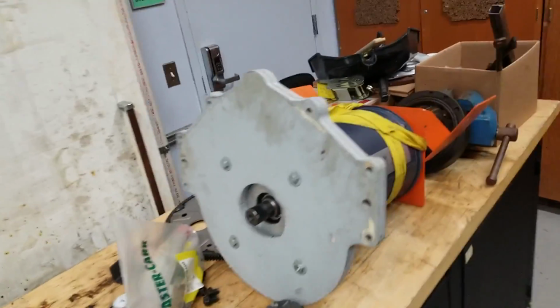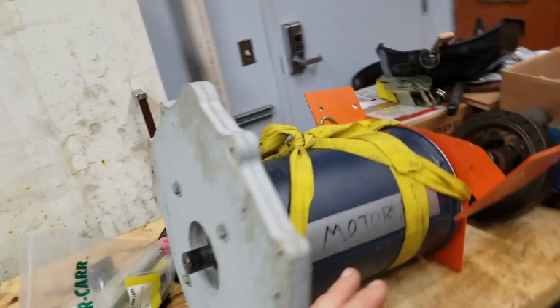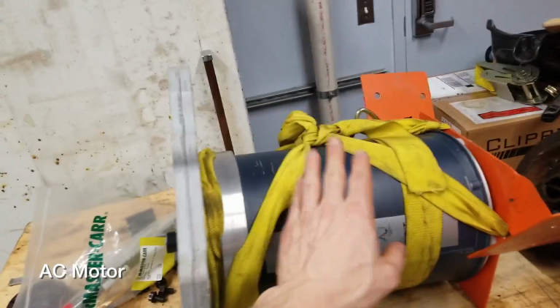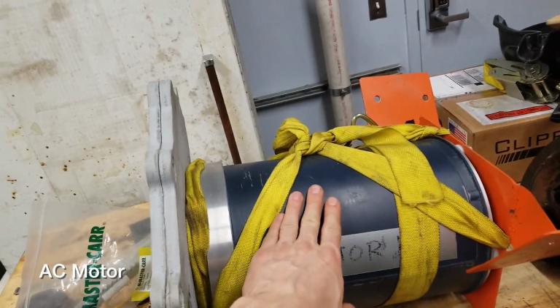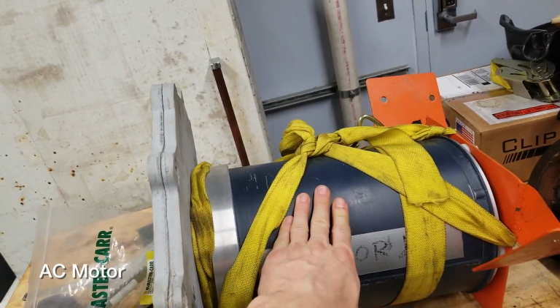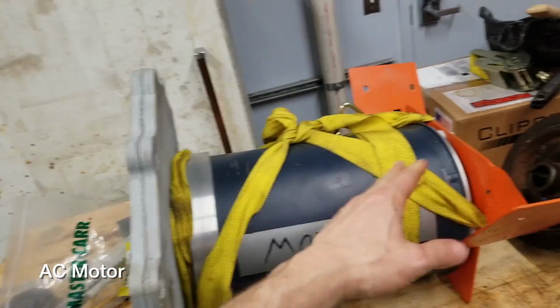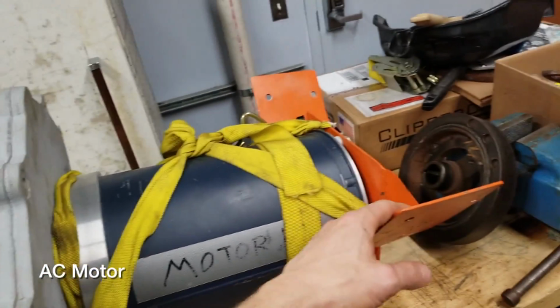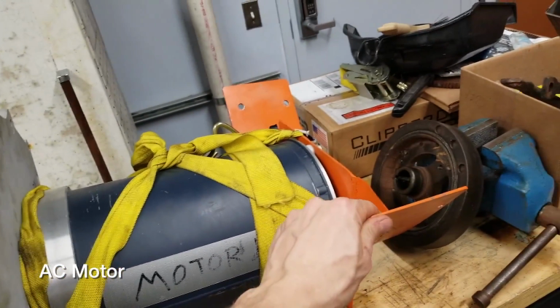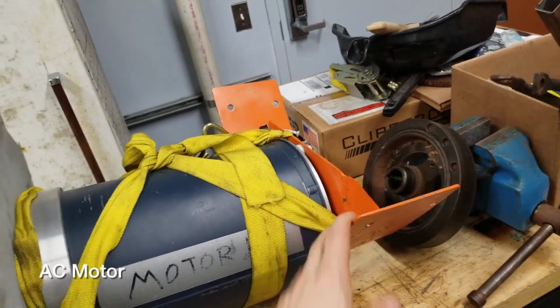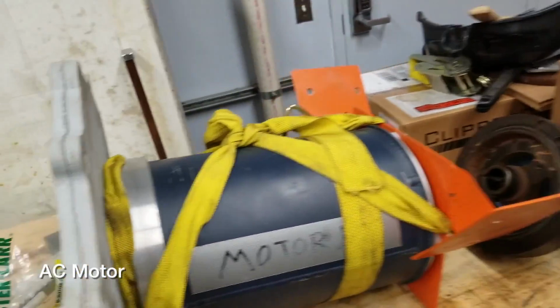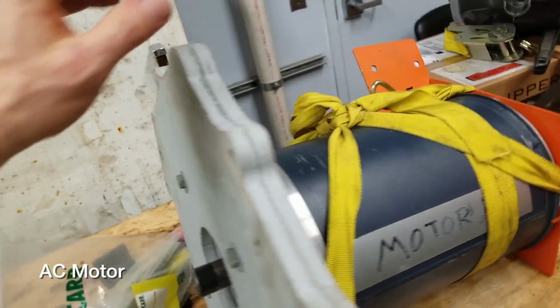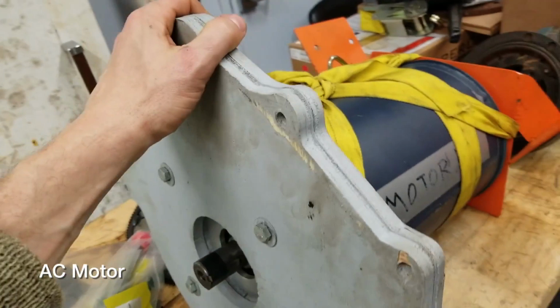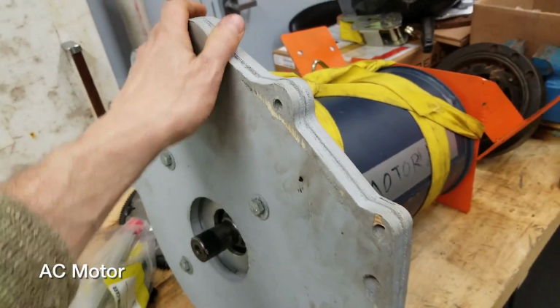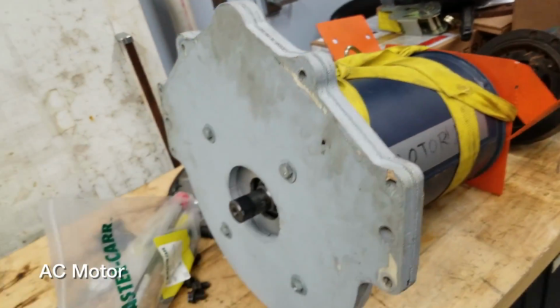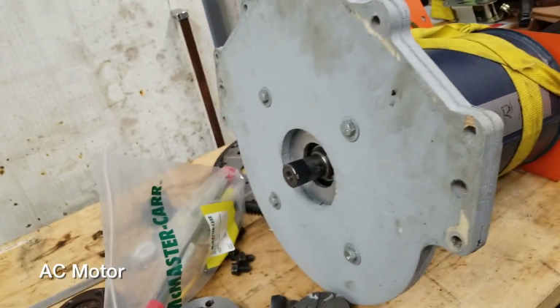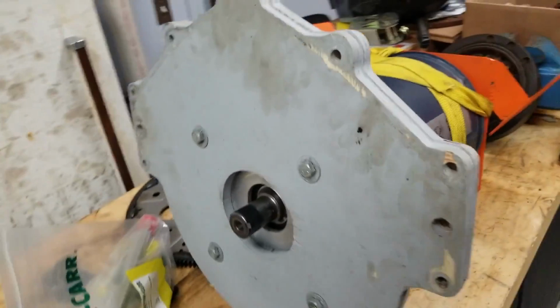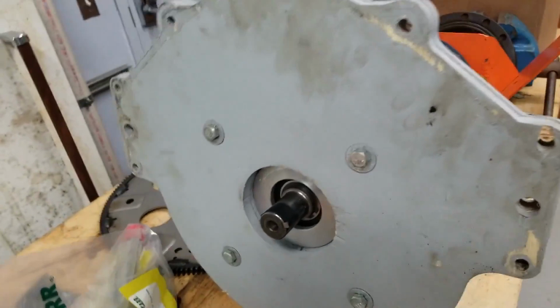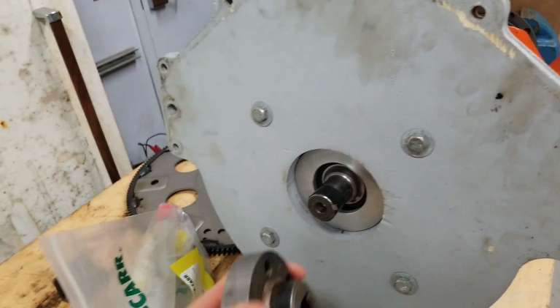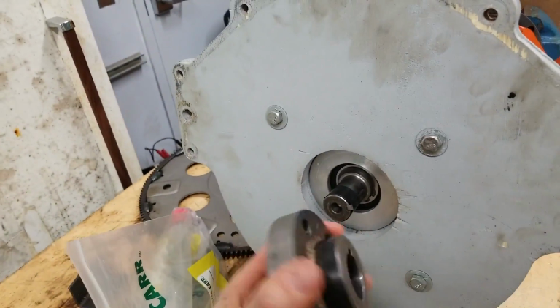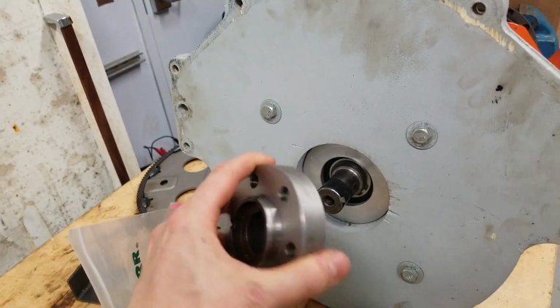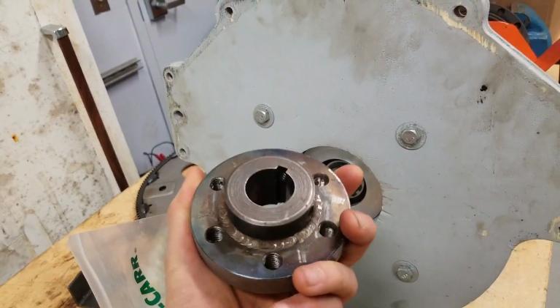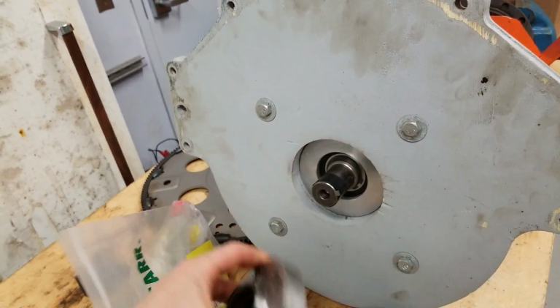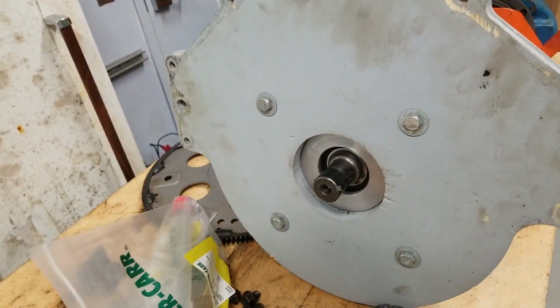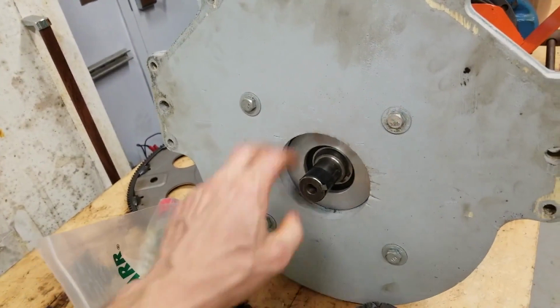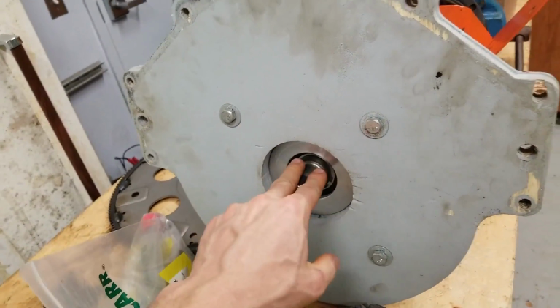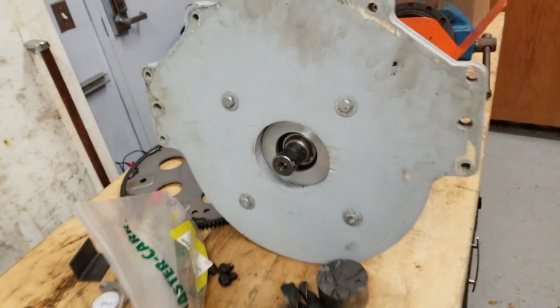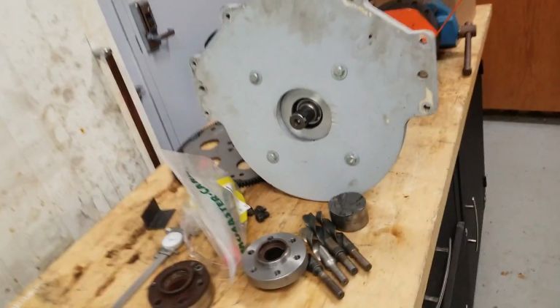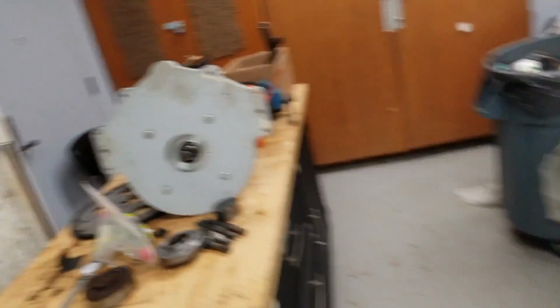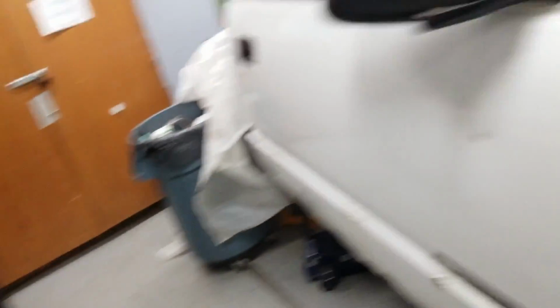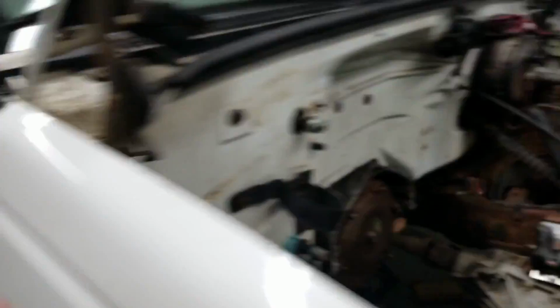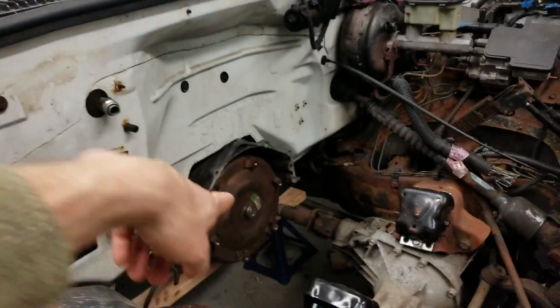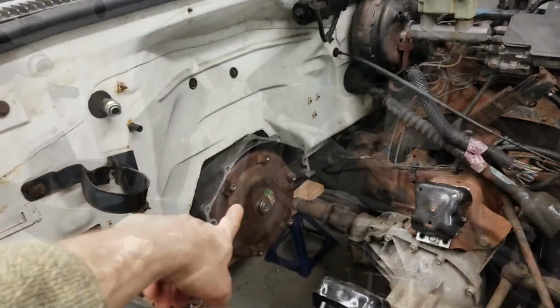This is the electric motor — it's an AC motor. Here's our motor mounts, this is our adapter plate. We design all these components. We actually have a coupler that connects the drive shaft over to the transmission.